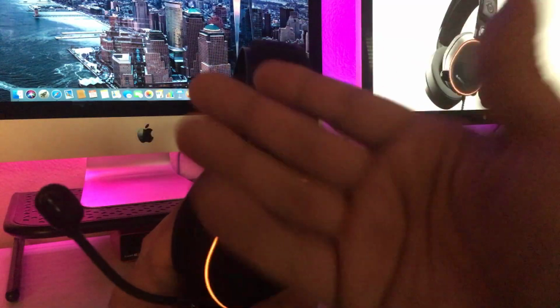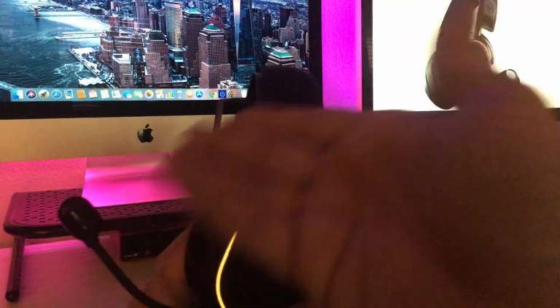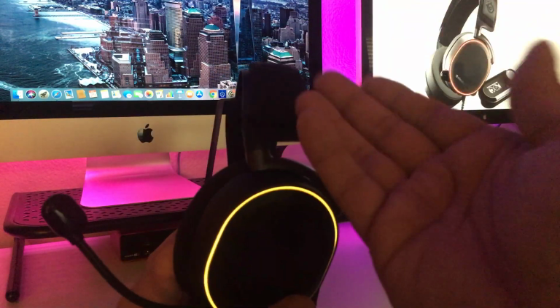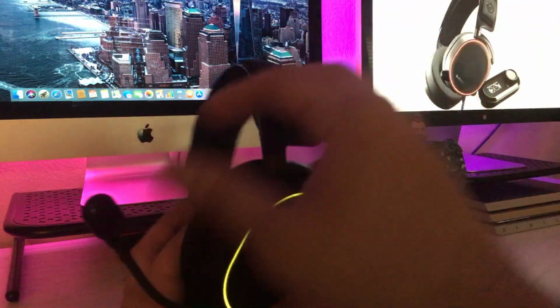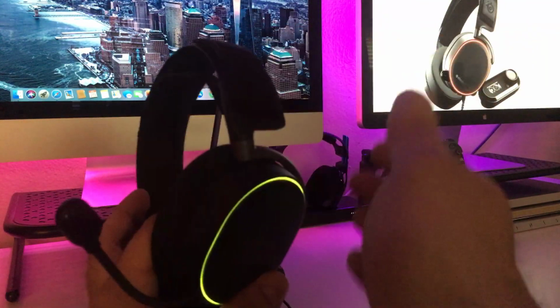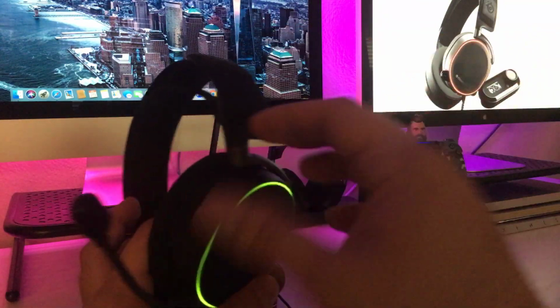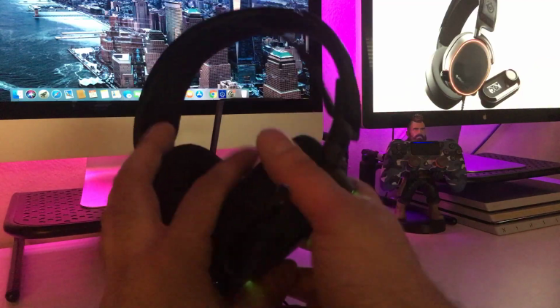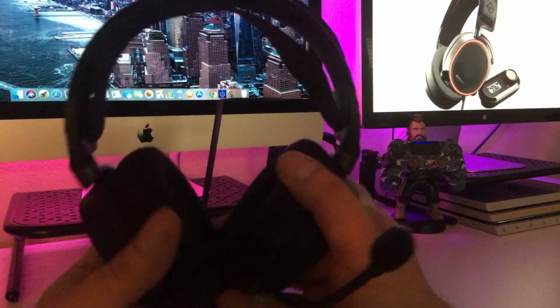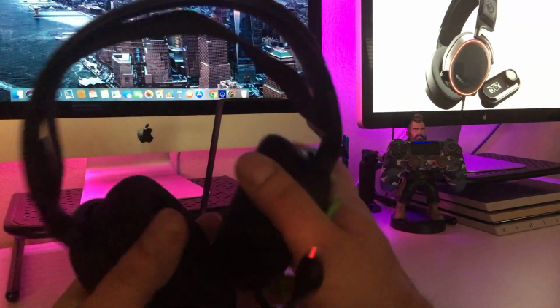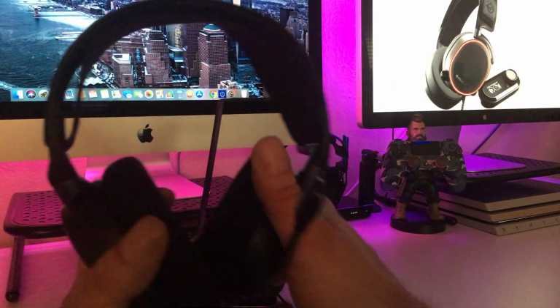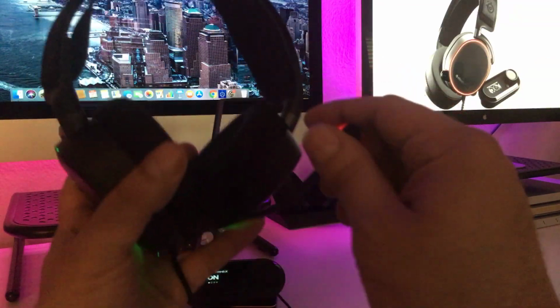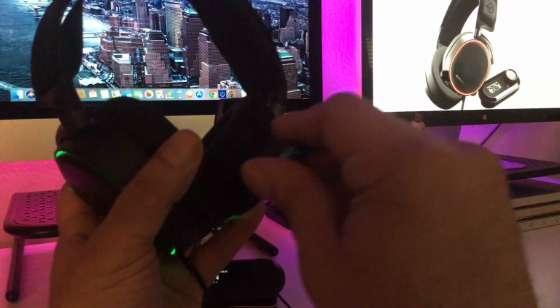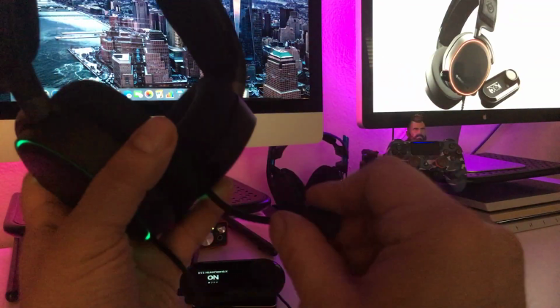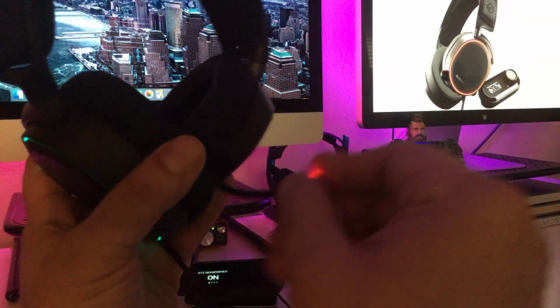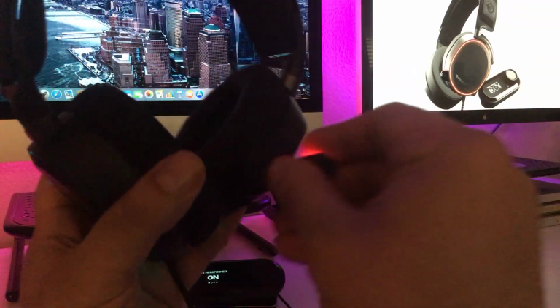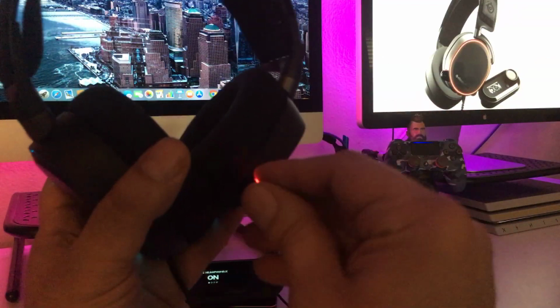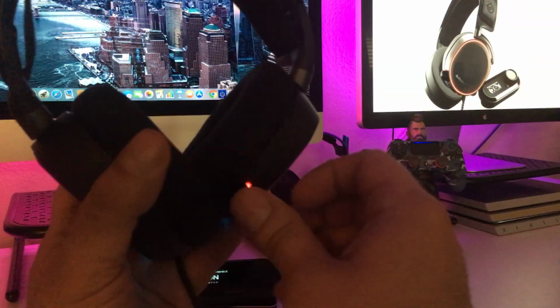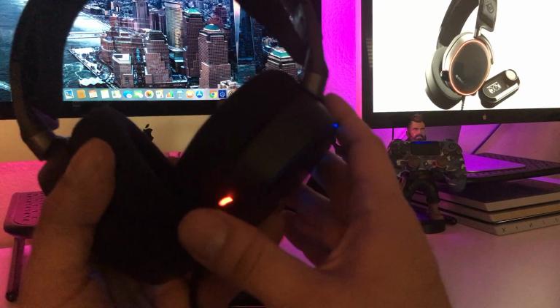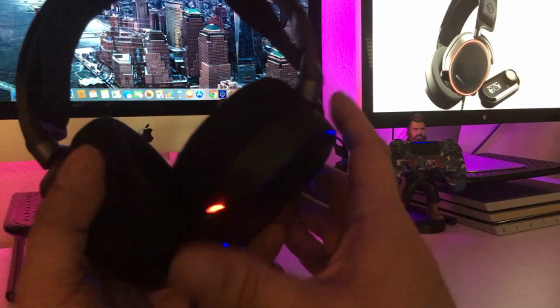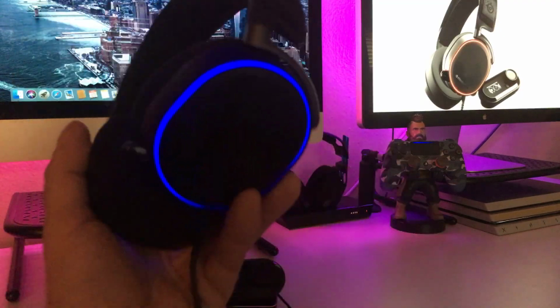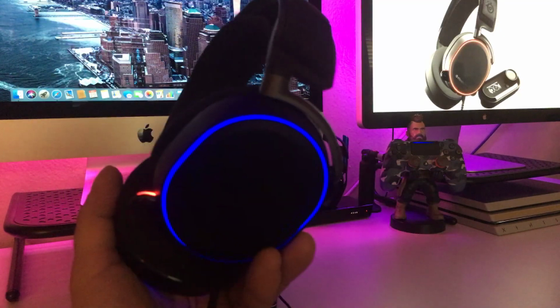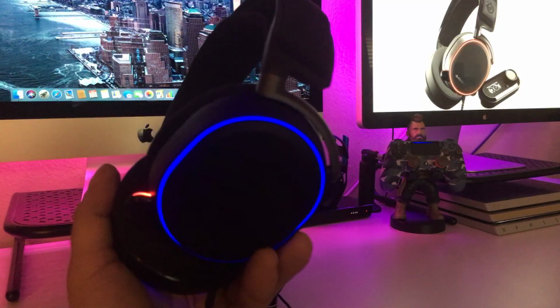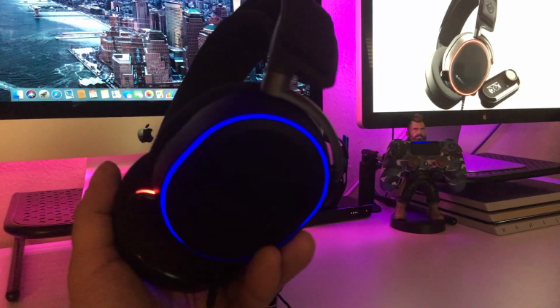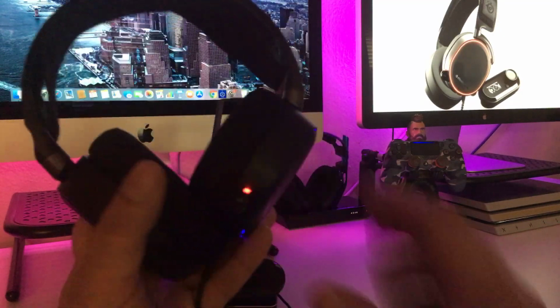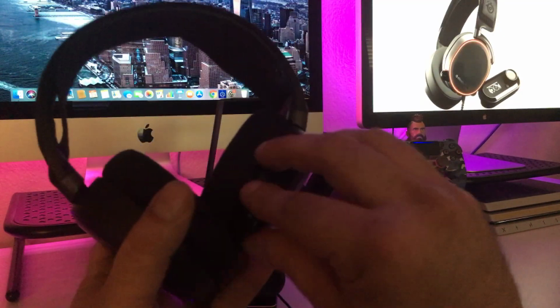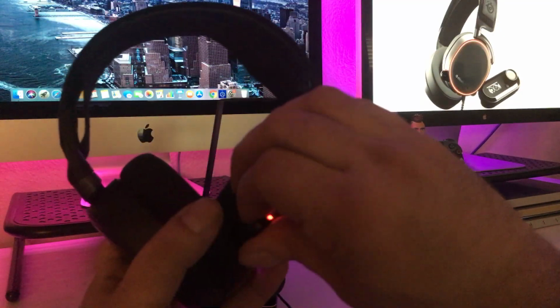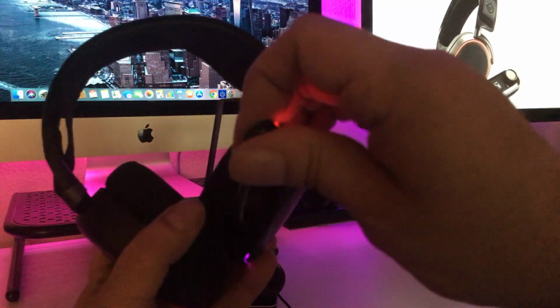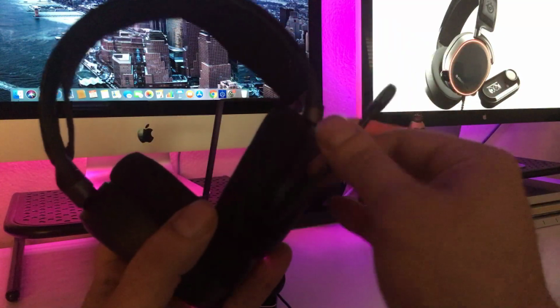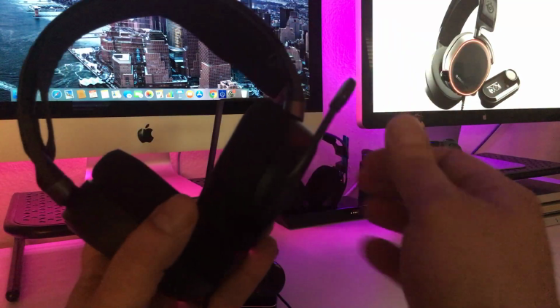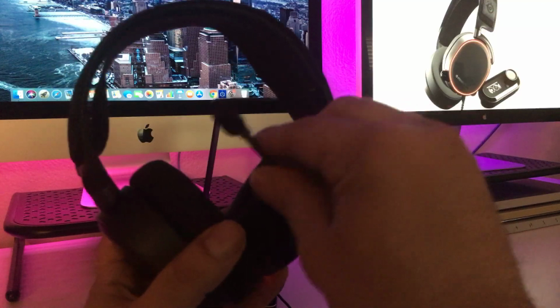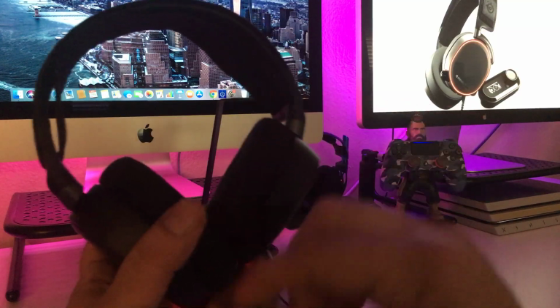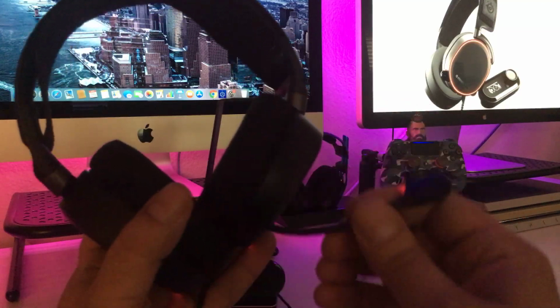It's up to you if you want to have it on or off — I have it off. And when you're done using them, if you want to mute your mic, boom, ready to go. Look at that.